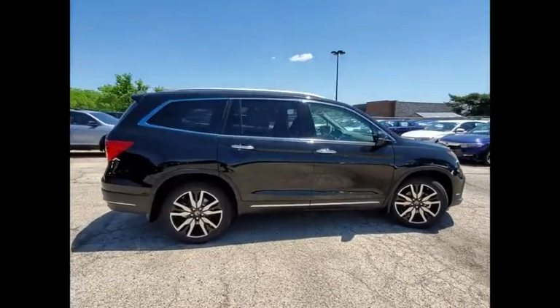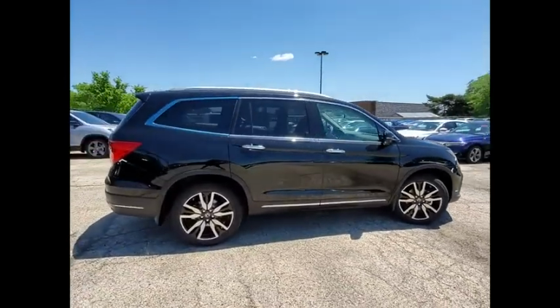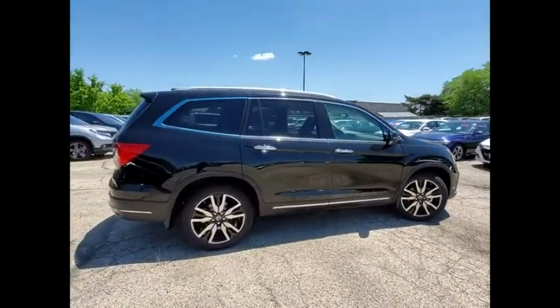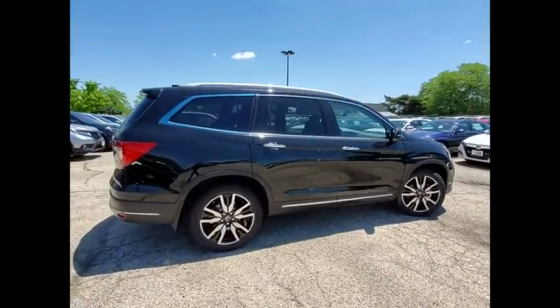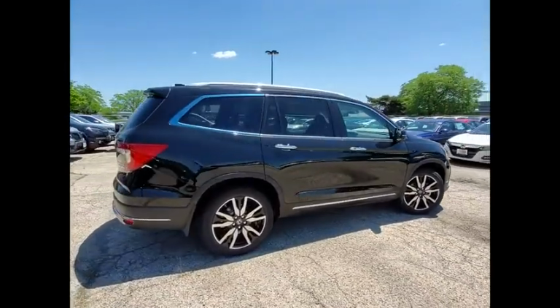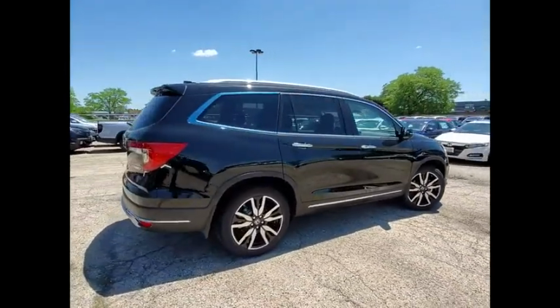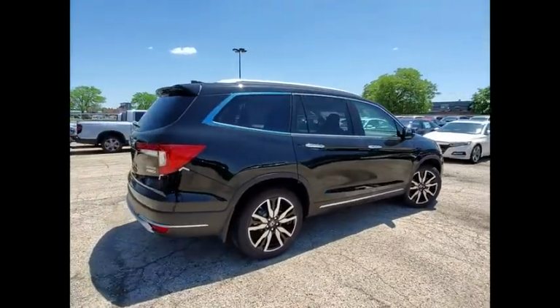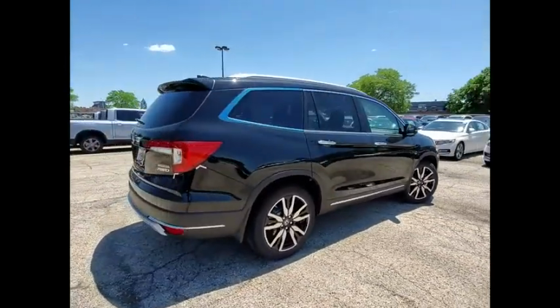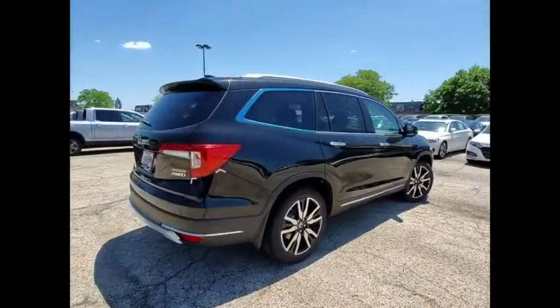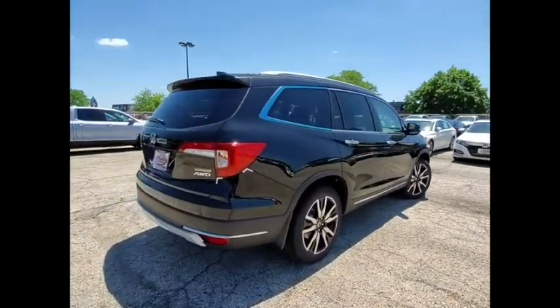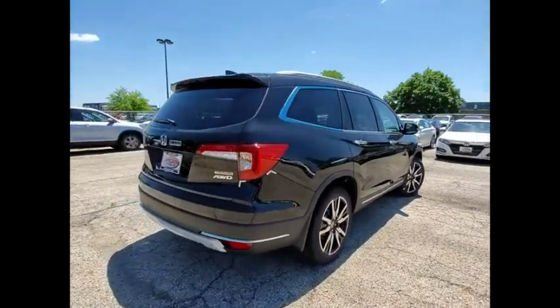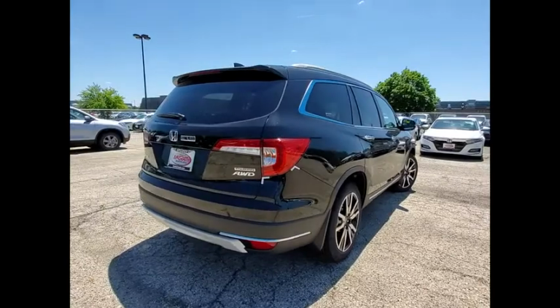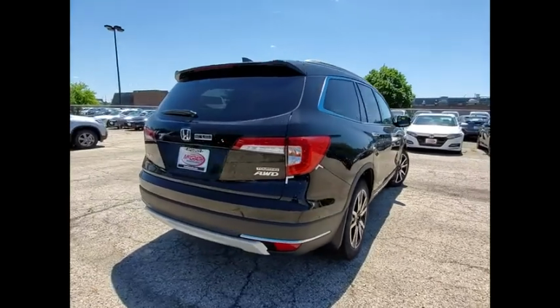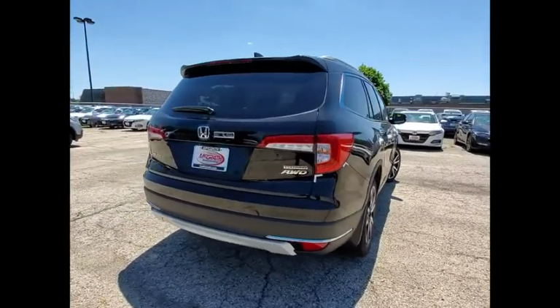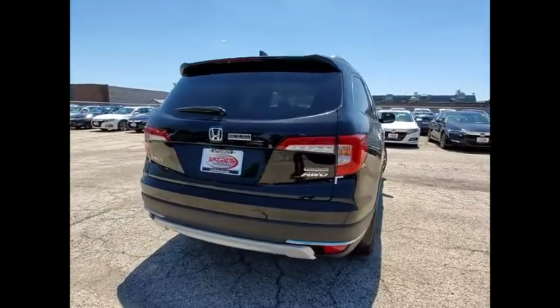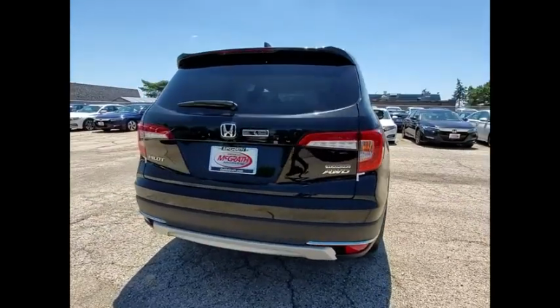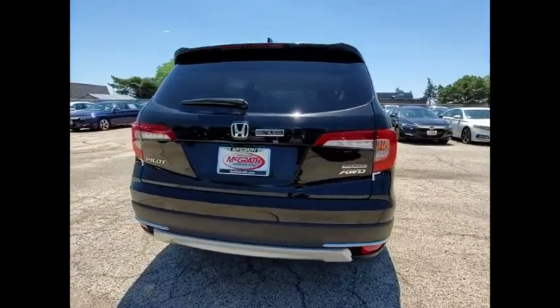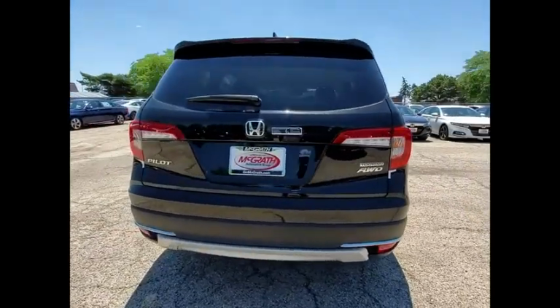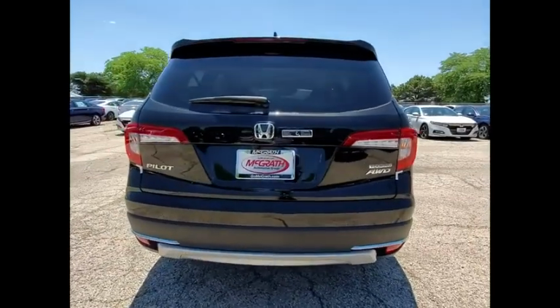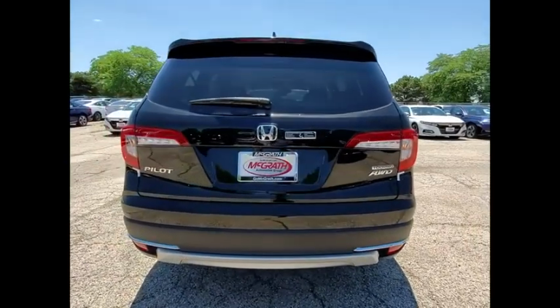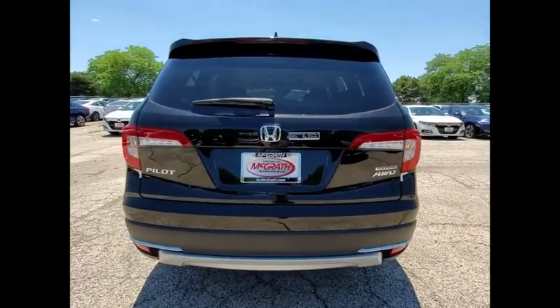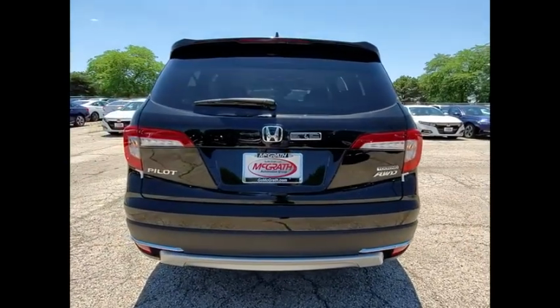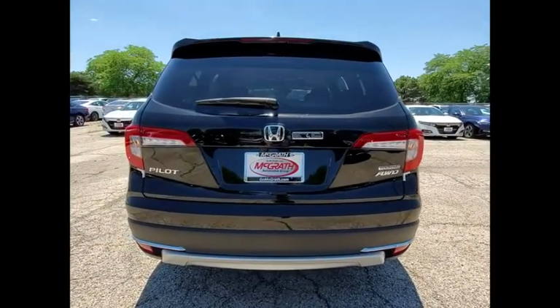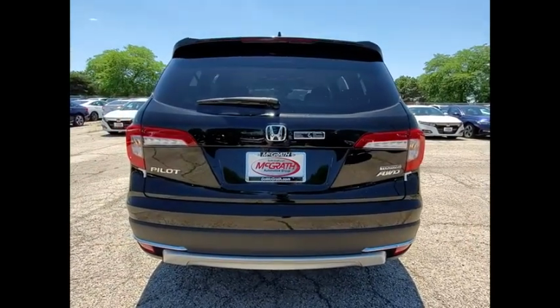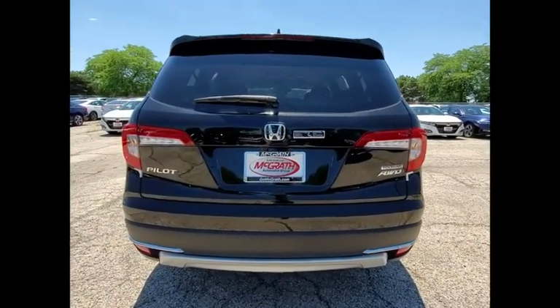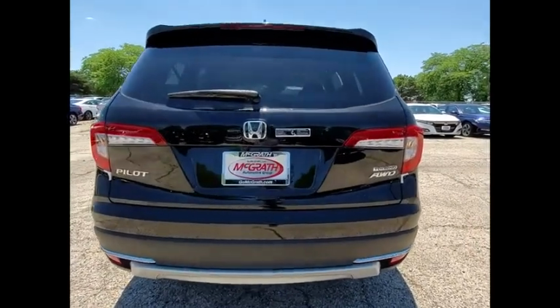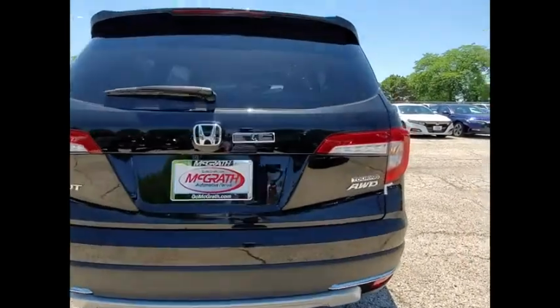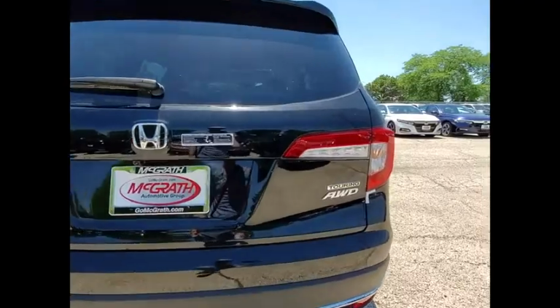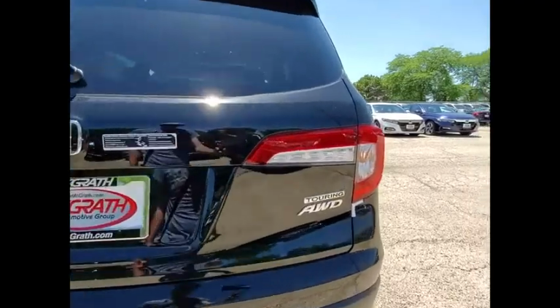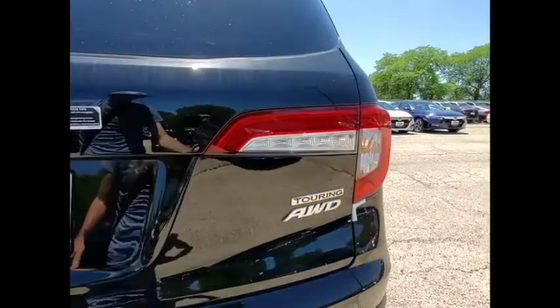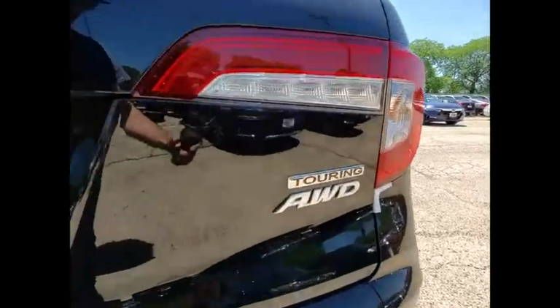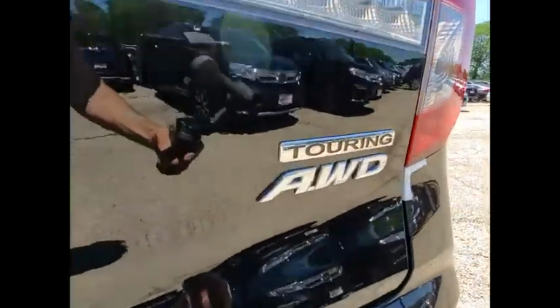This vehicle has less than 100 miles. Here are some of this vehicle's great options: tire pressure monitor, blind spot monitor, all wheel drive, heated mirrors, aluminum wheels.